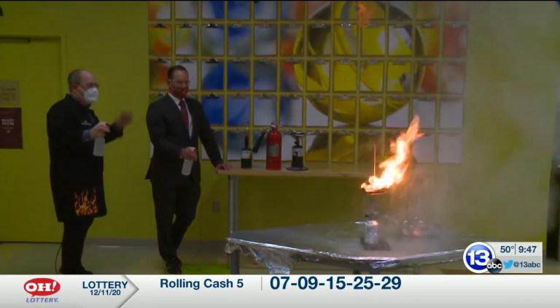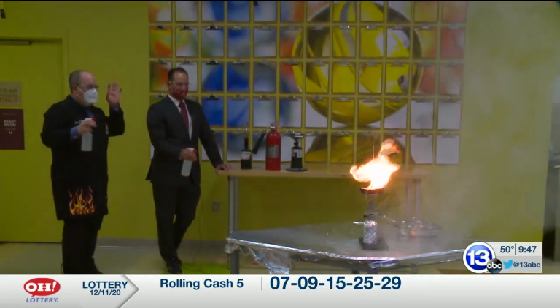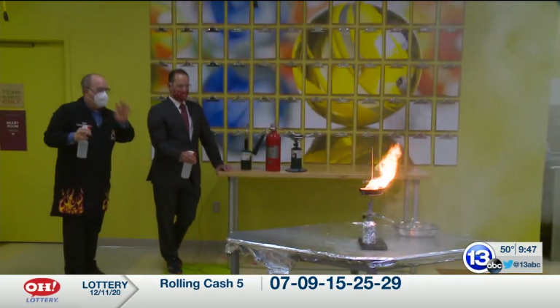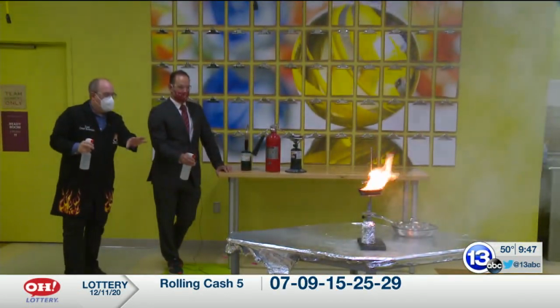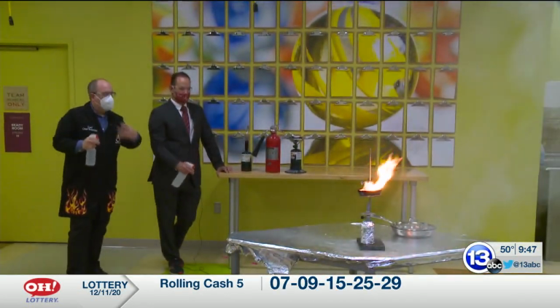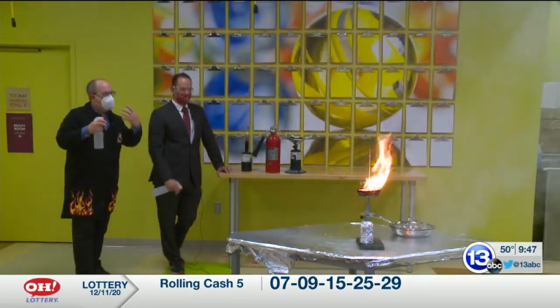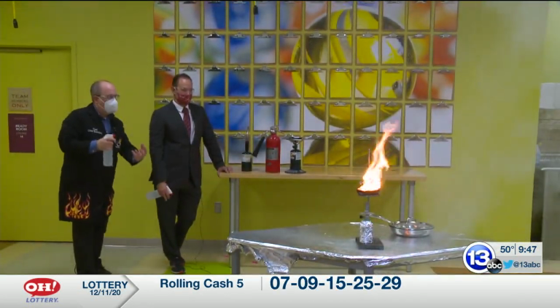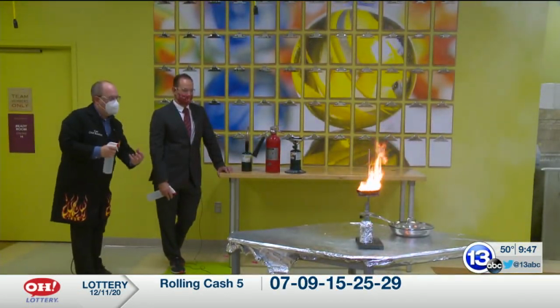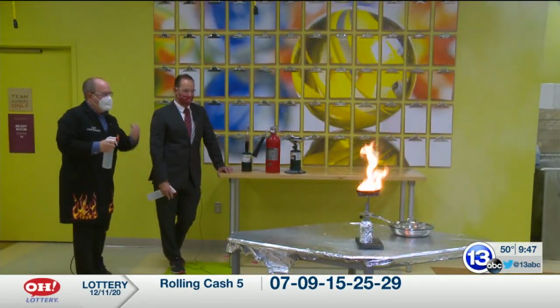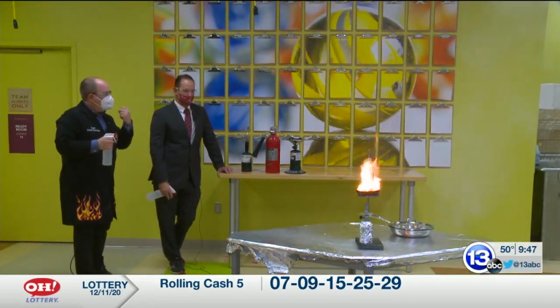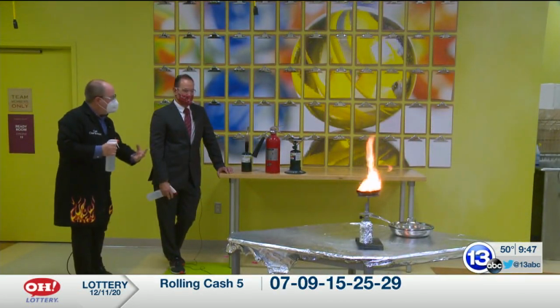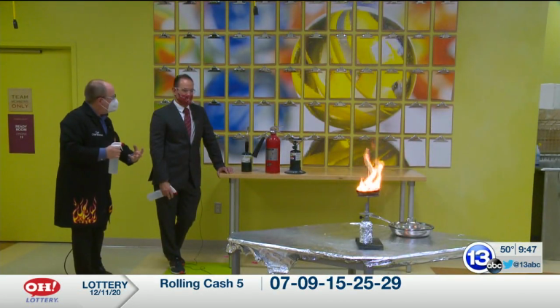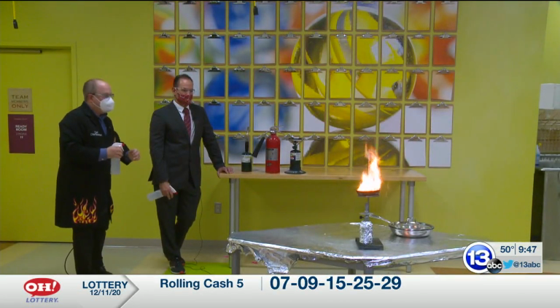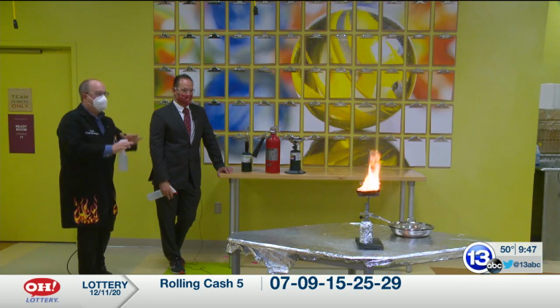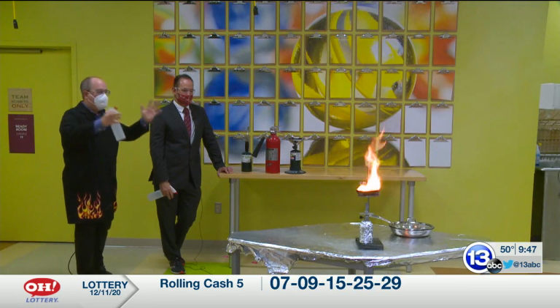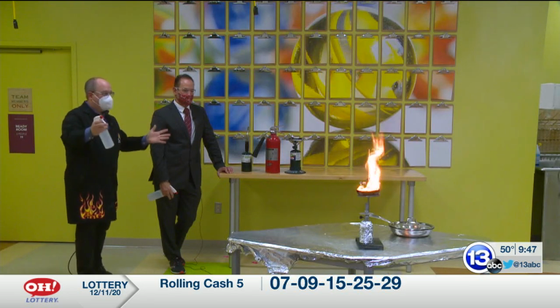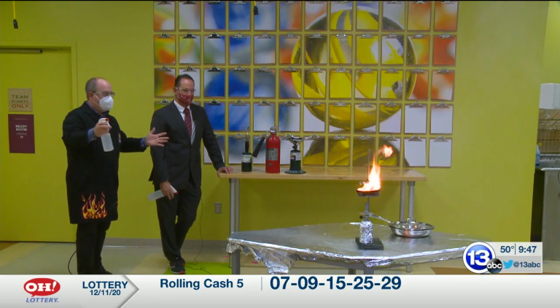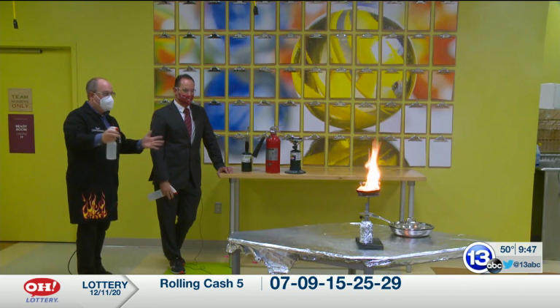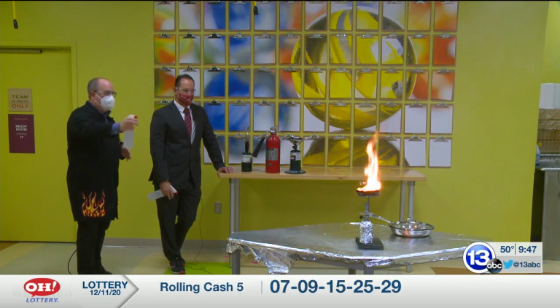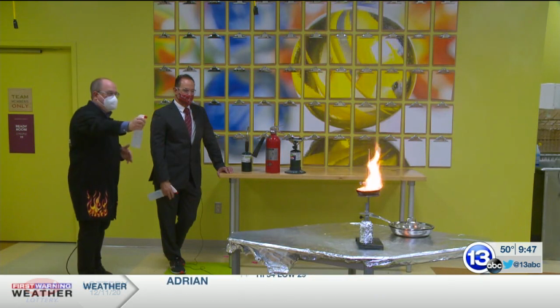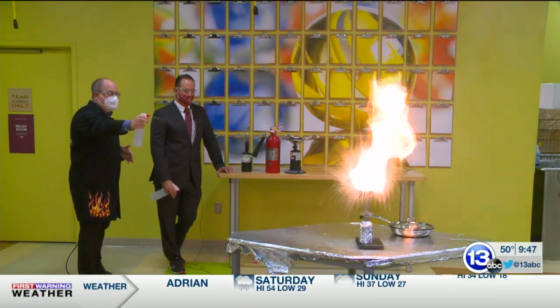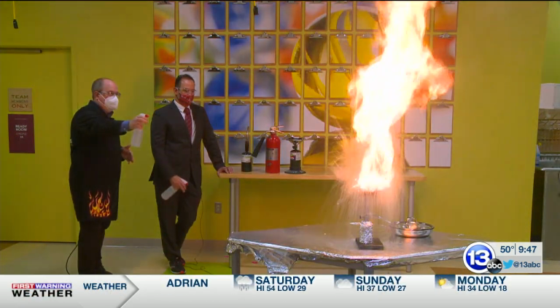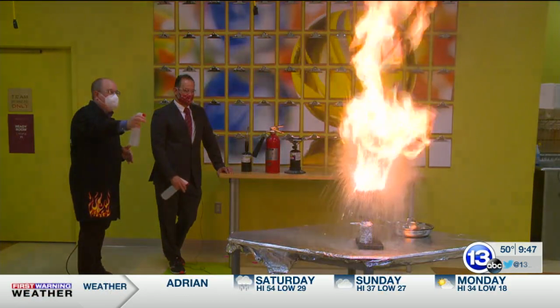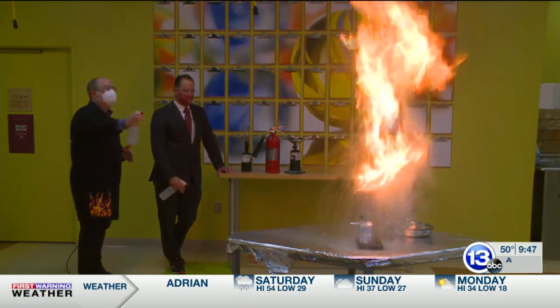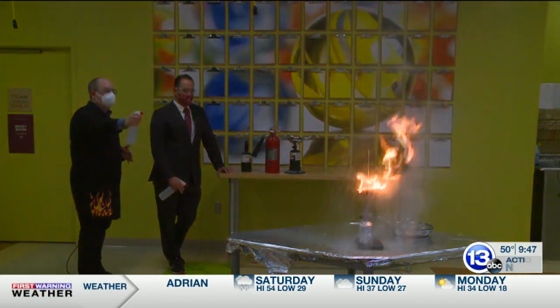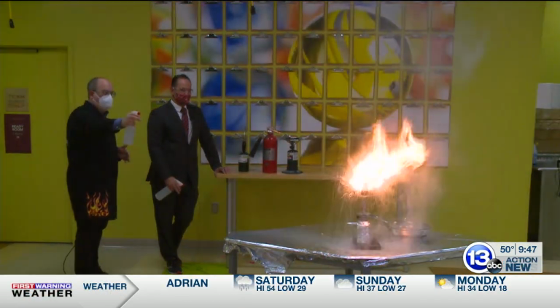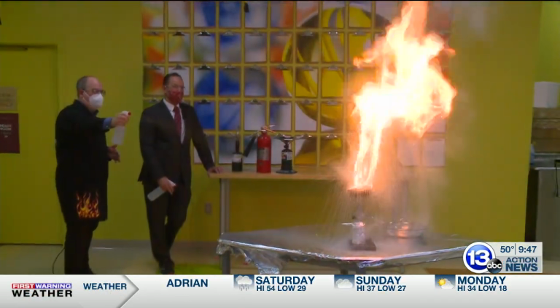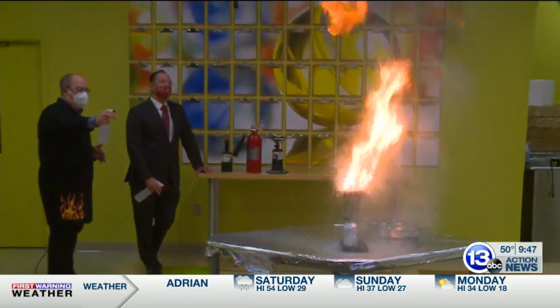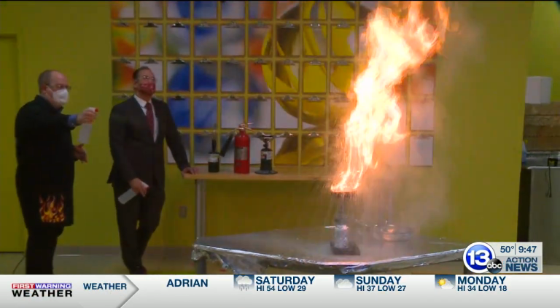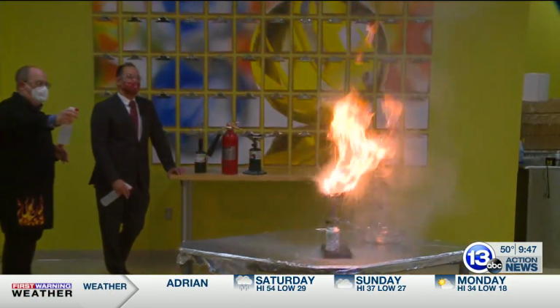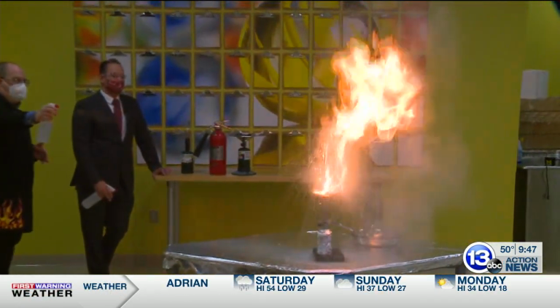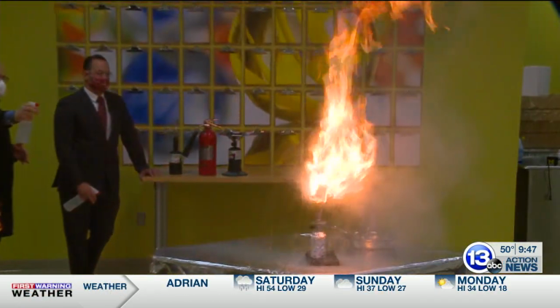Terrible idea. When the water hits the oil, it immediately vaporizes, splatters that burning liquid, and you get this incredible ball of fire.